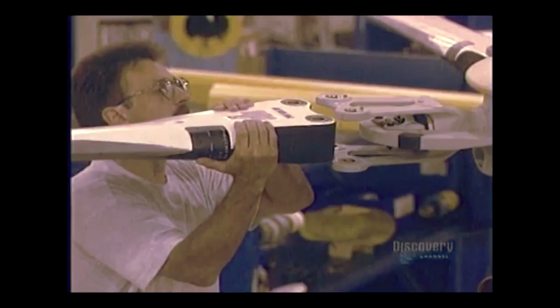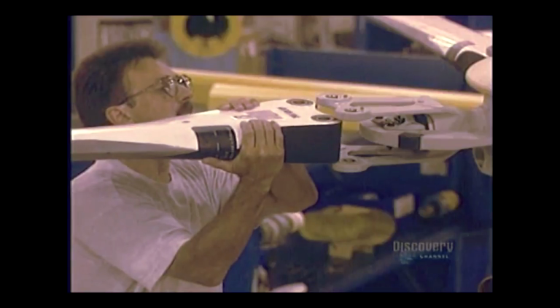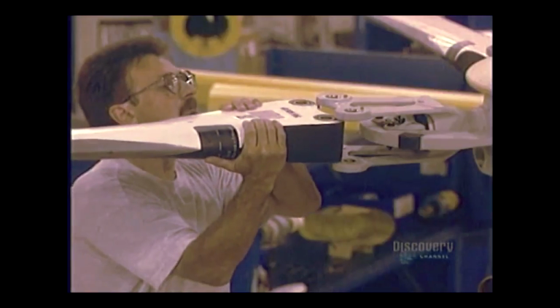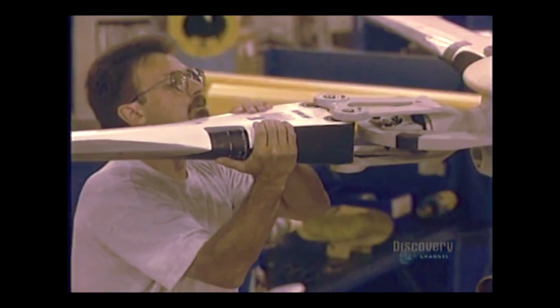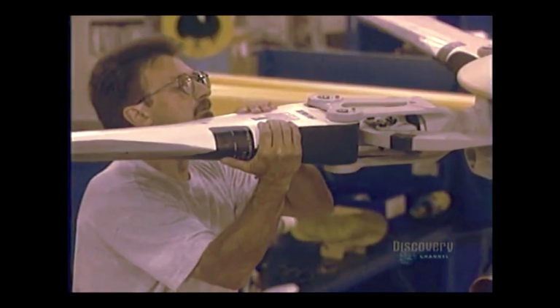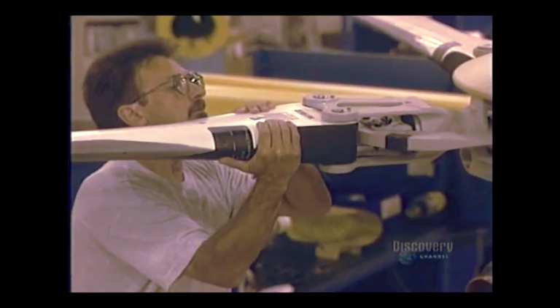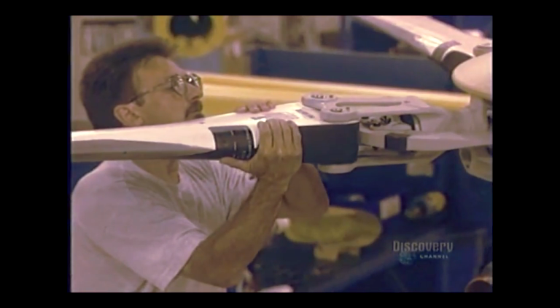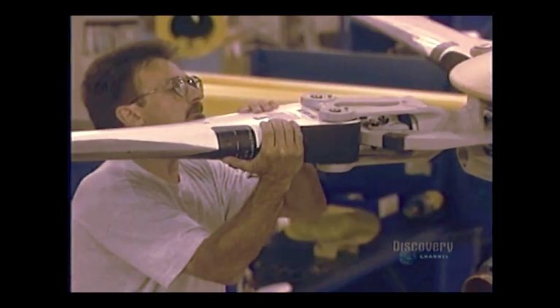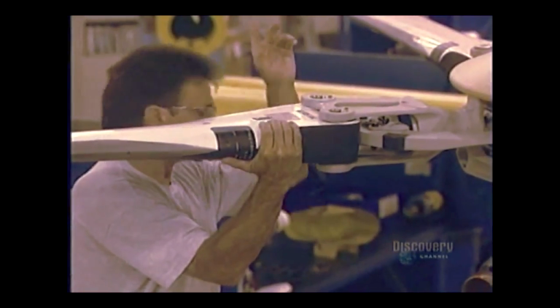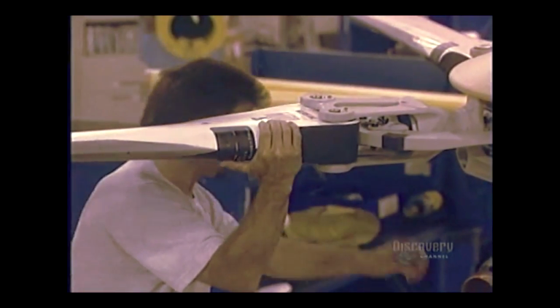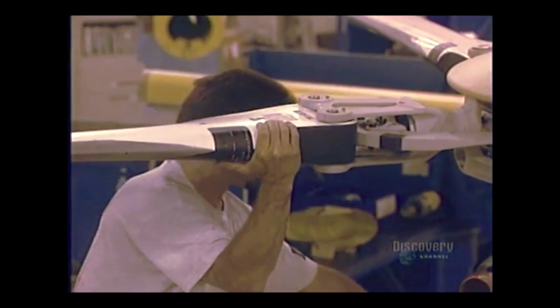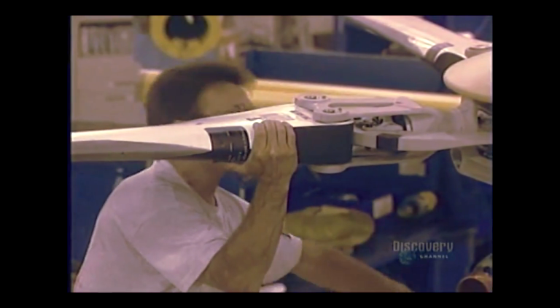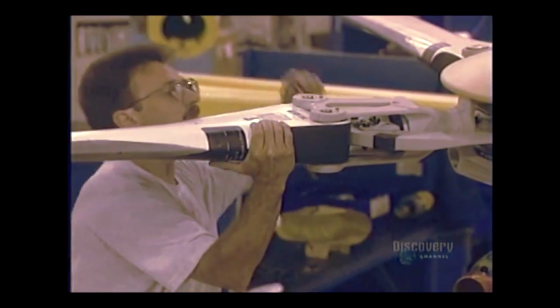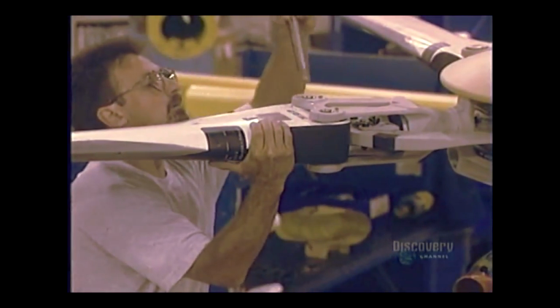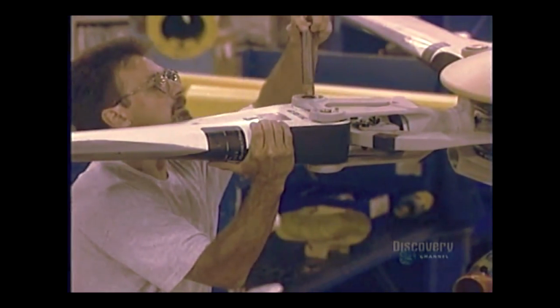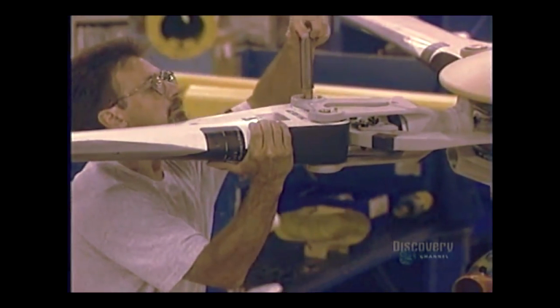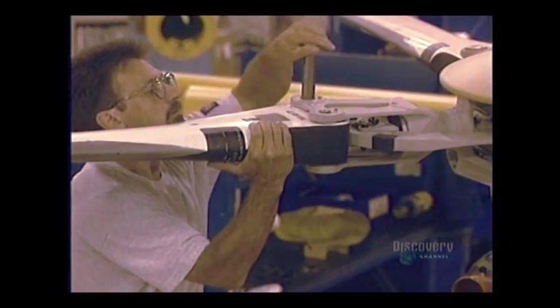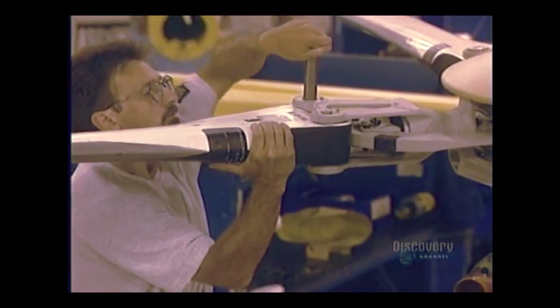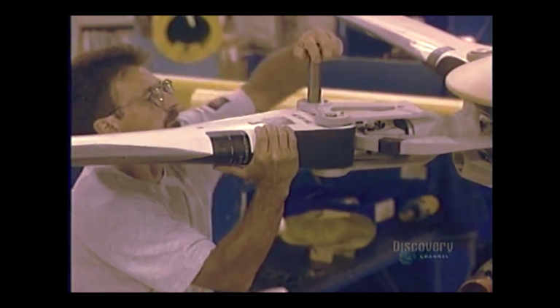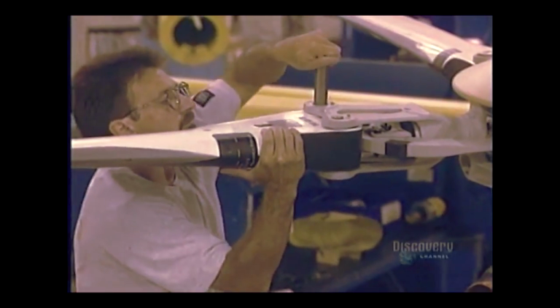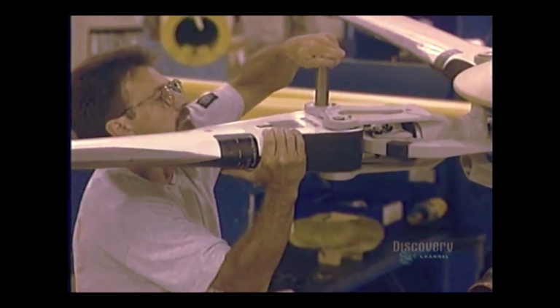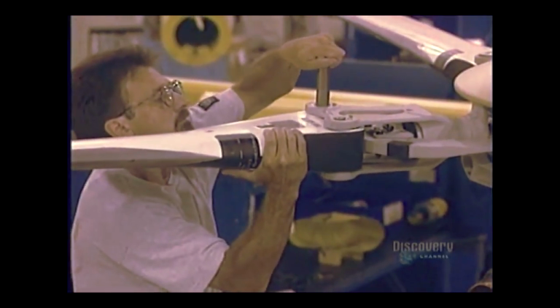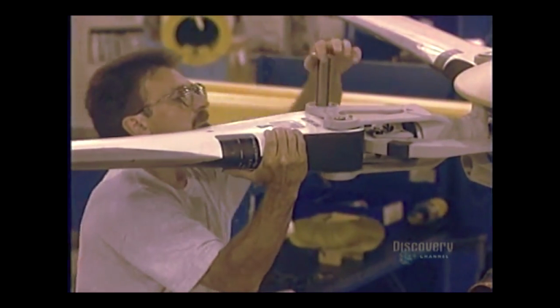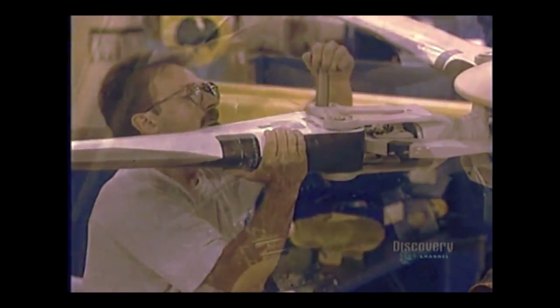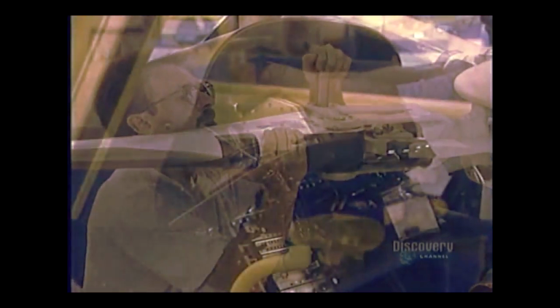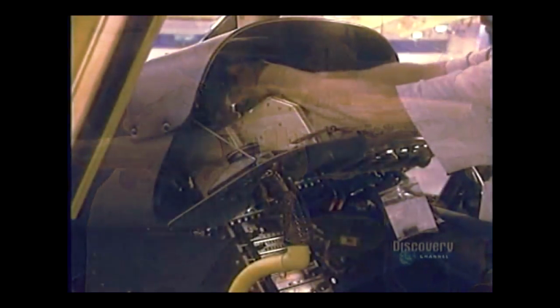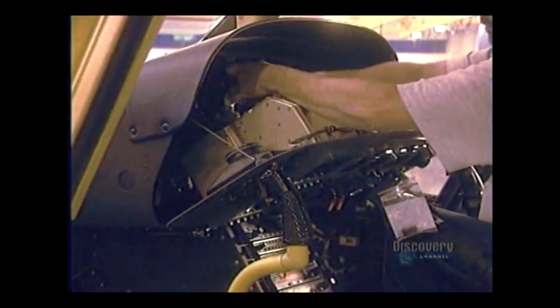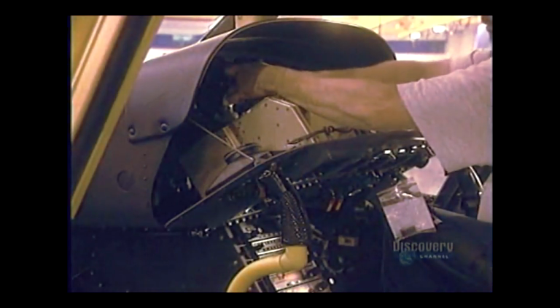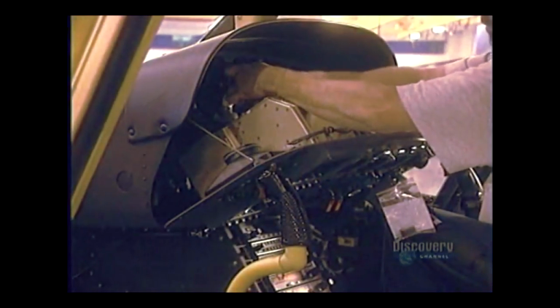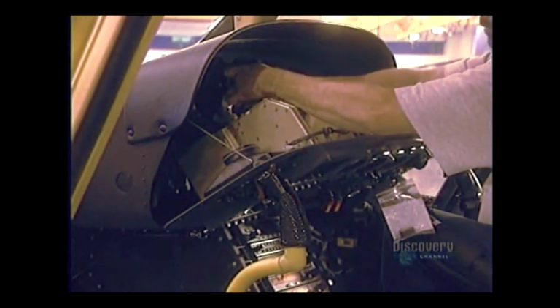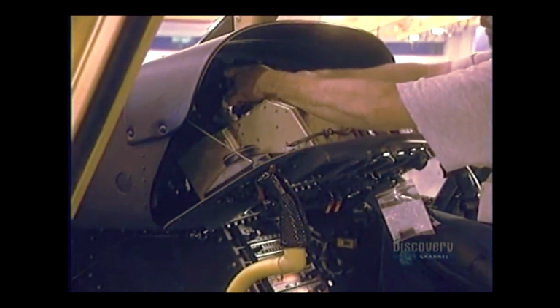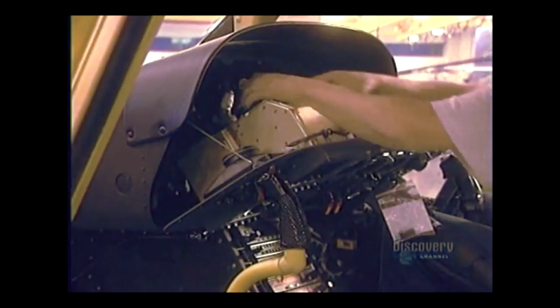They bolt on the four blades which make the helicopter fly. Weighing 41 kilos each, they're made of composite materials and an aluminum alloy, and are attached to the main rotor.